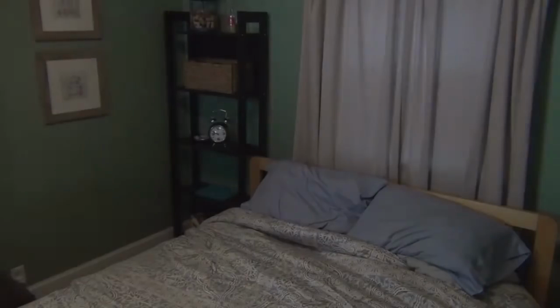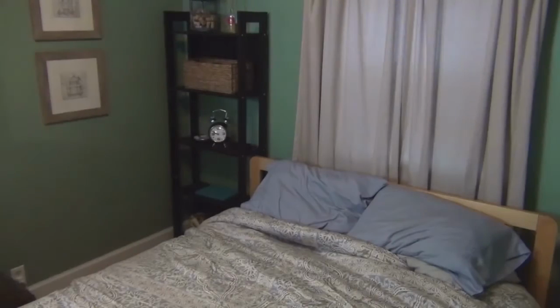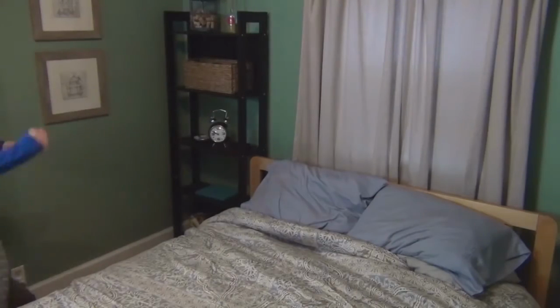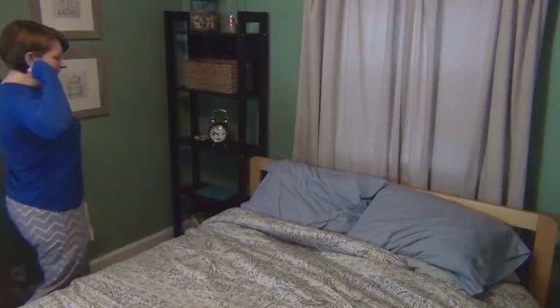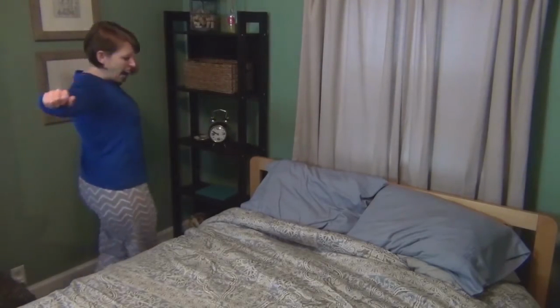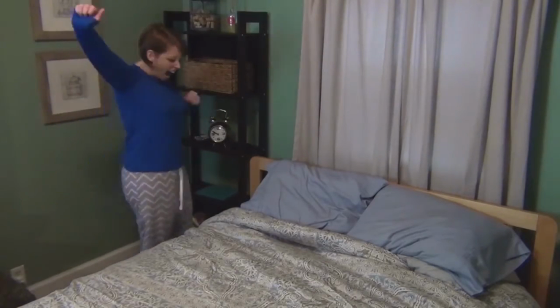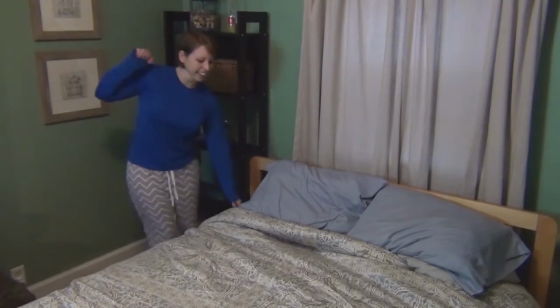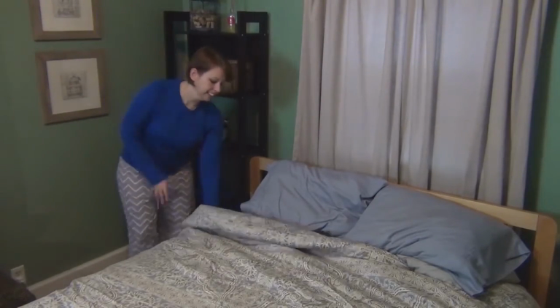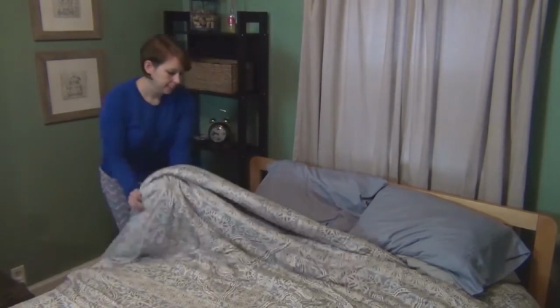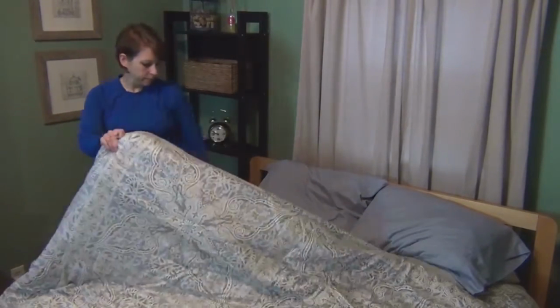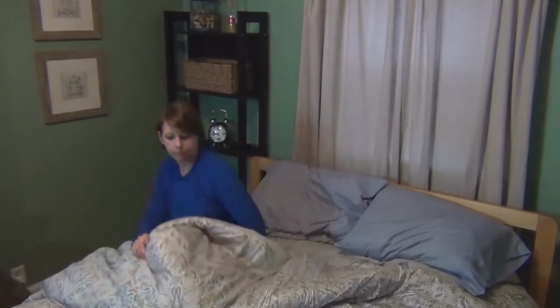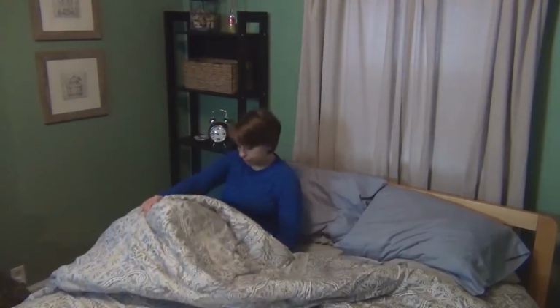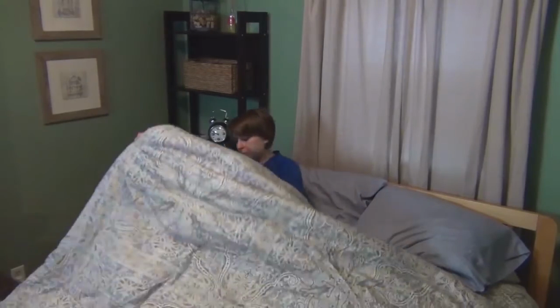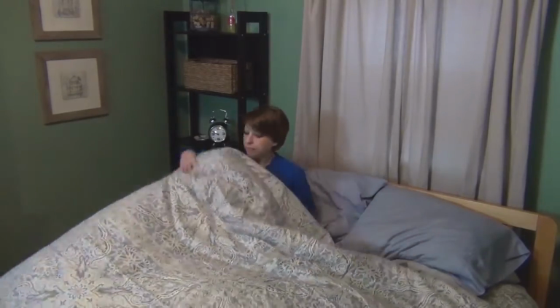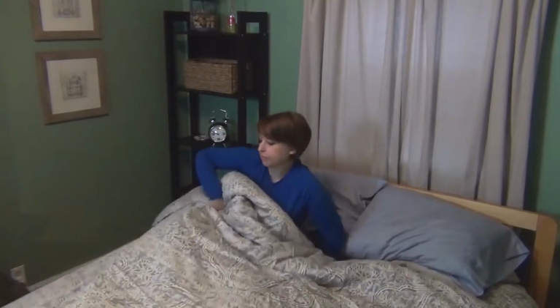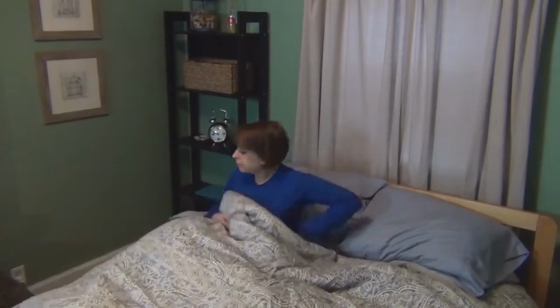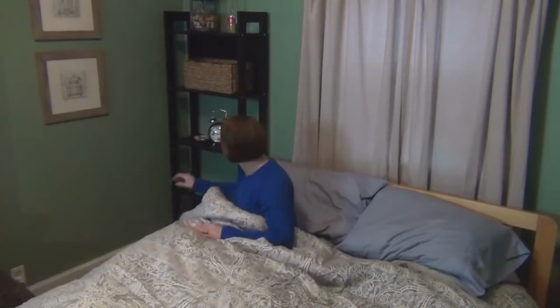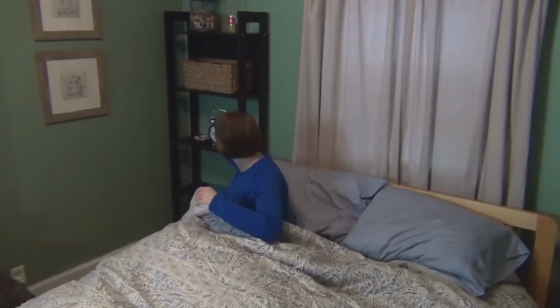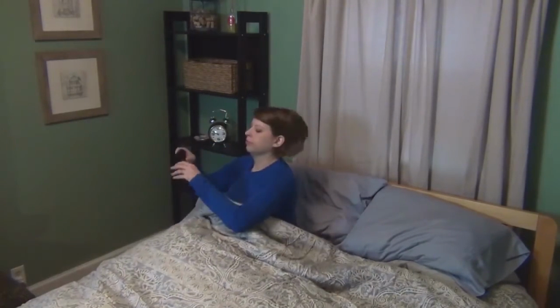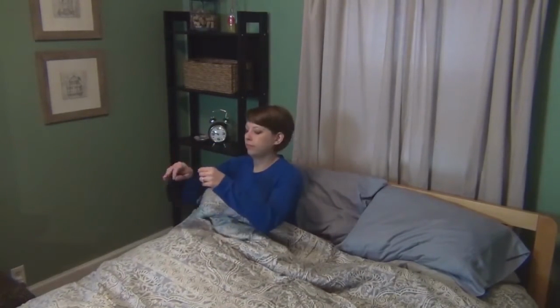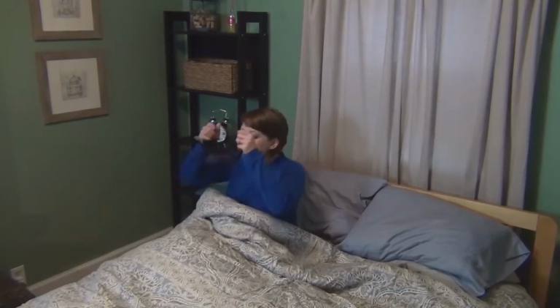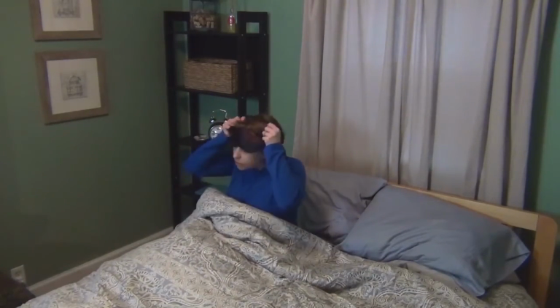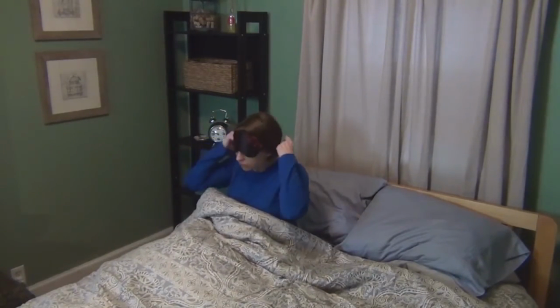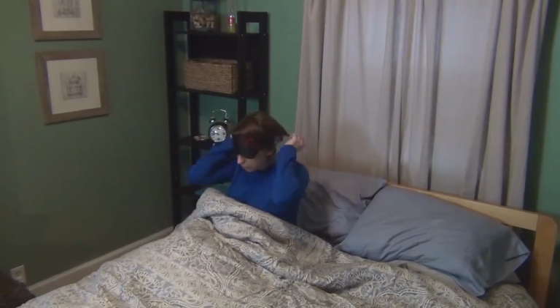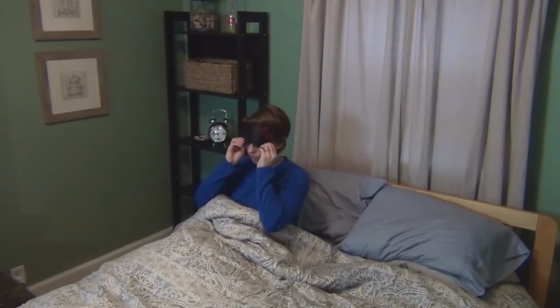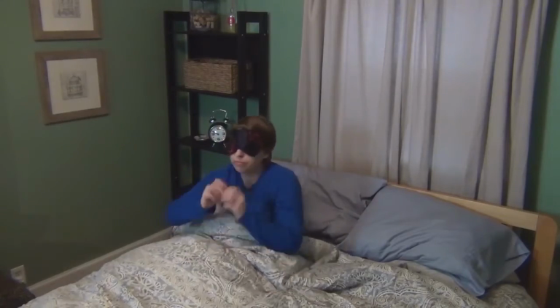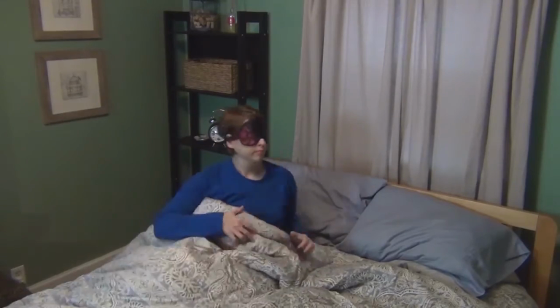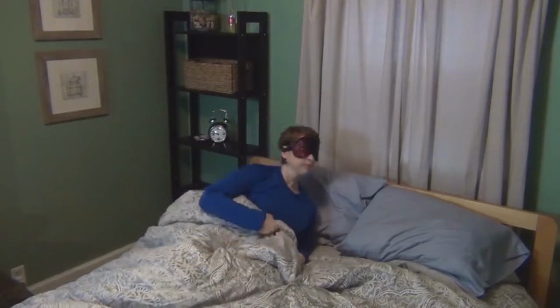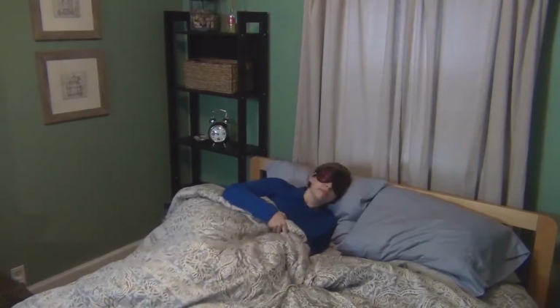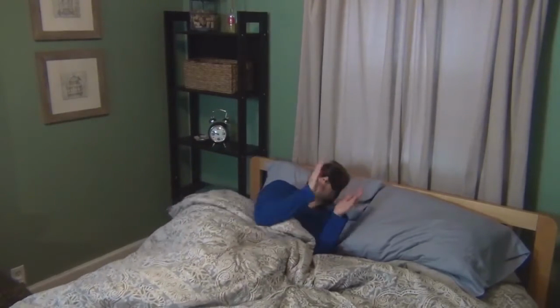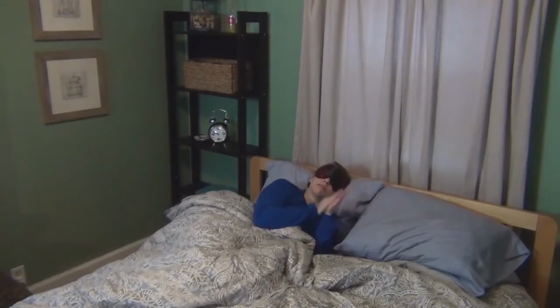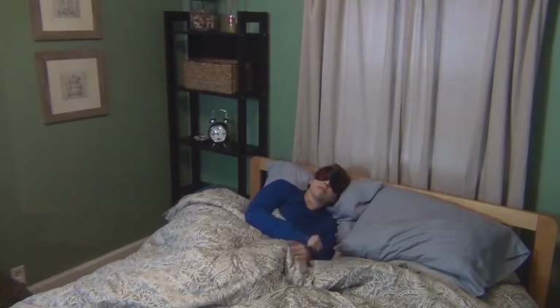Before going to sleep, be sure that your alarm is set for the first collection time, which is the most important collection time of the day. You'll want to collect your first saliva sample as close to 30 minutes after waking up as you can. Be sure to get a good night's sleep.